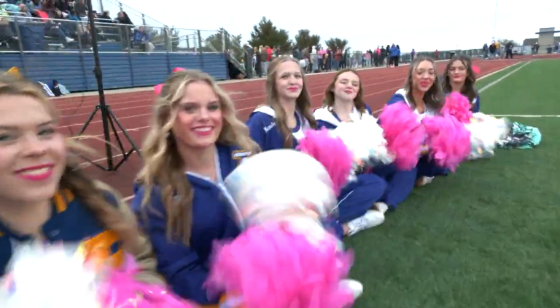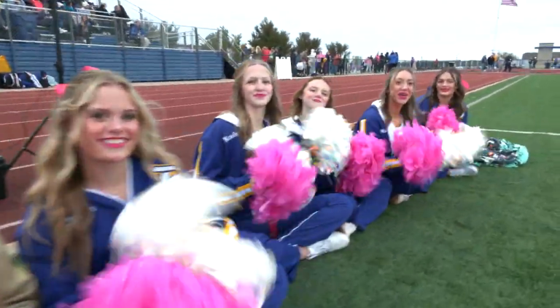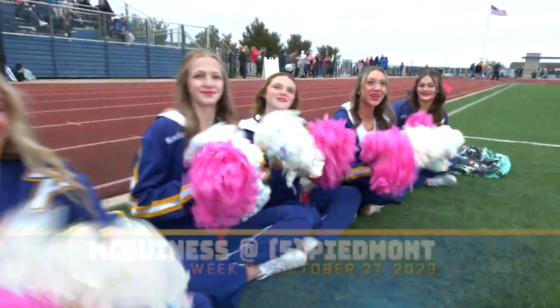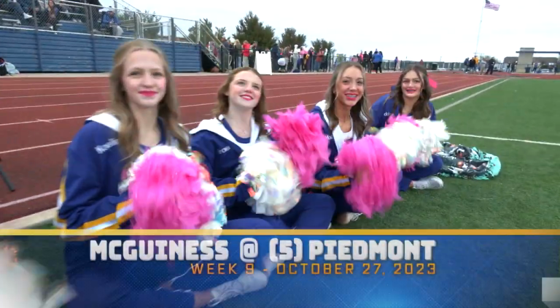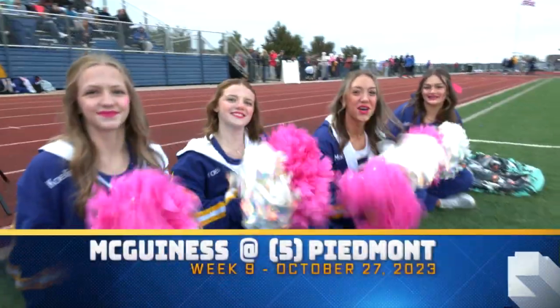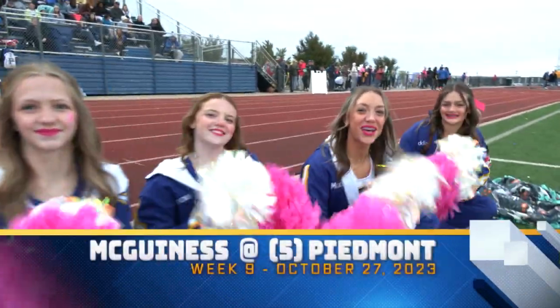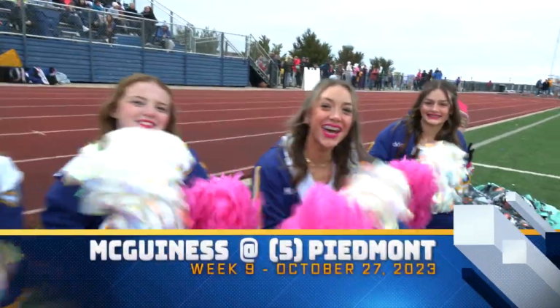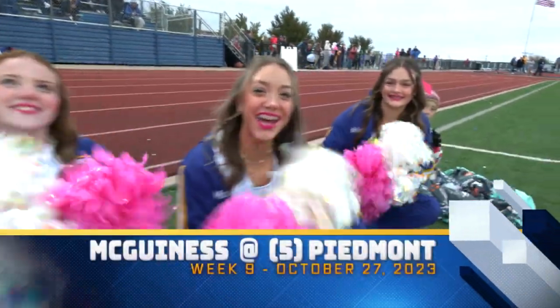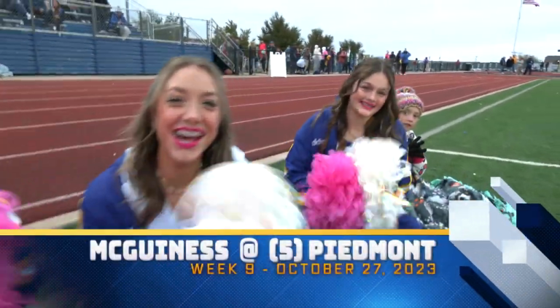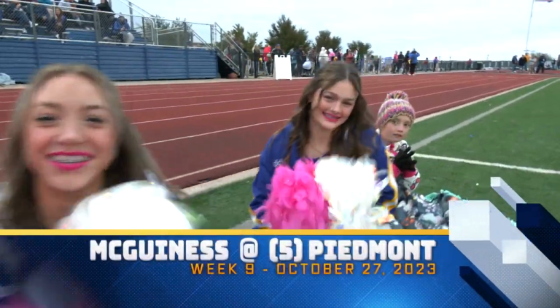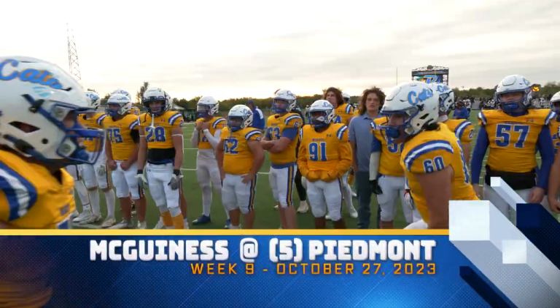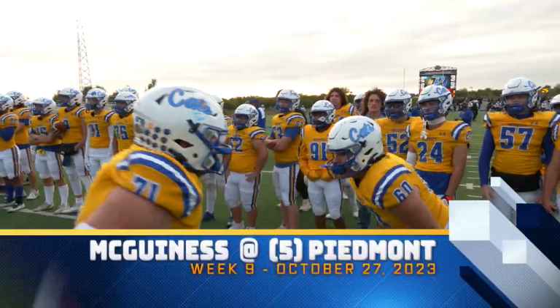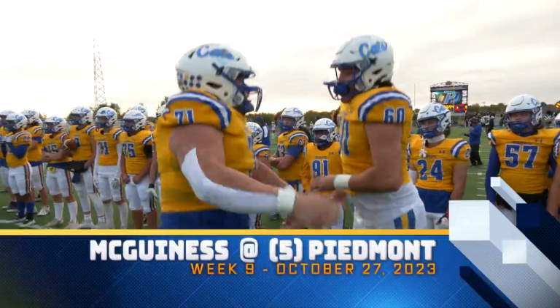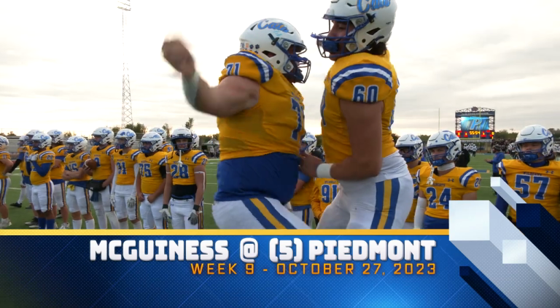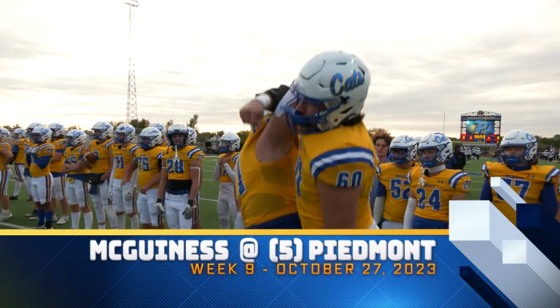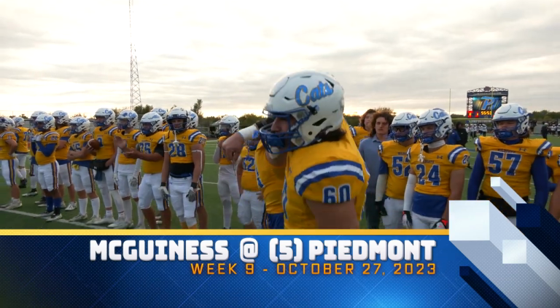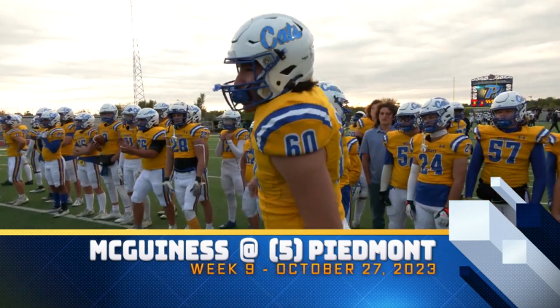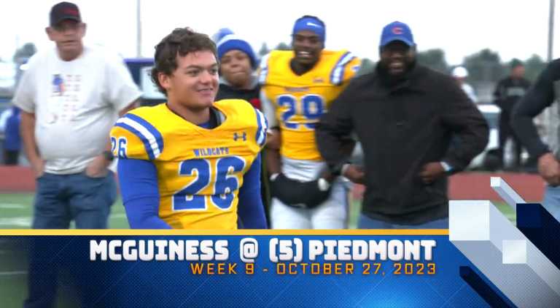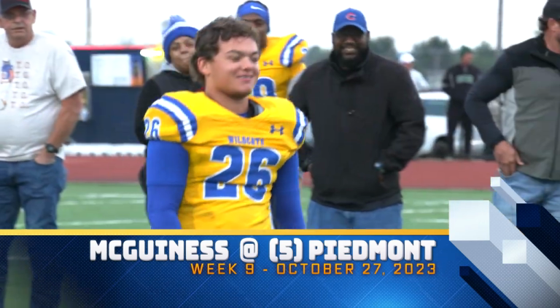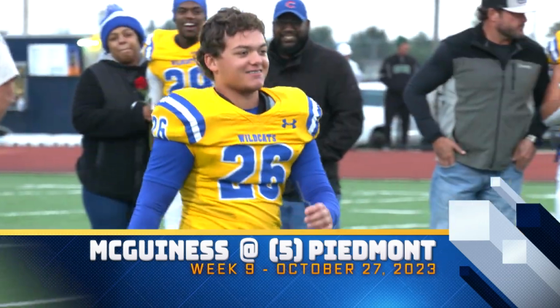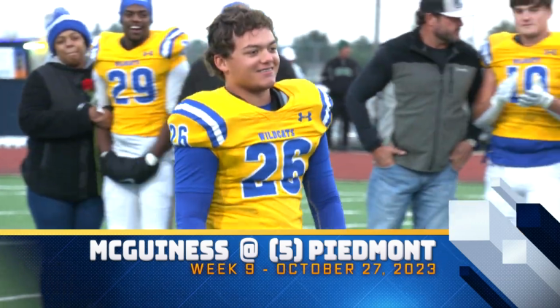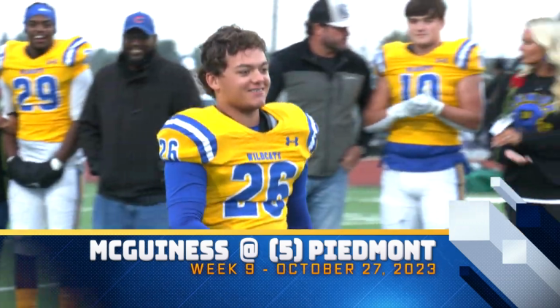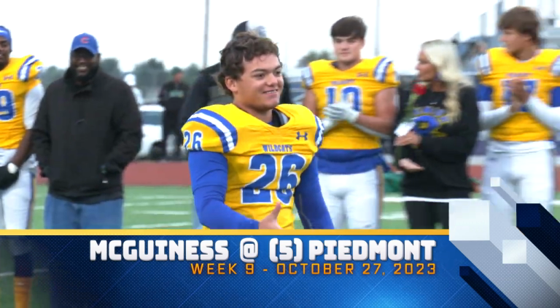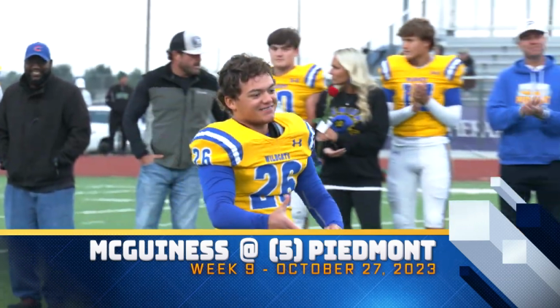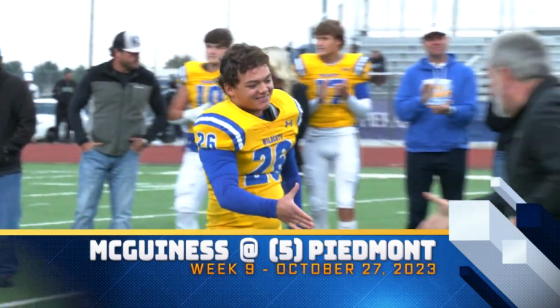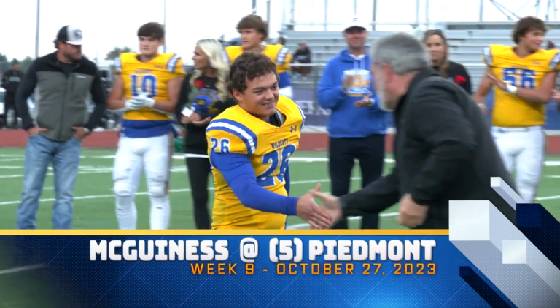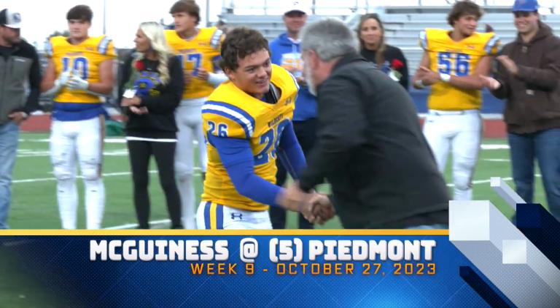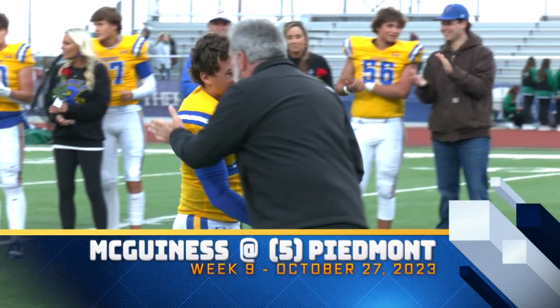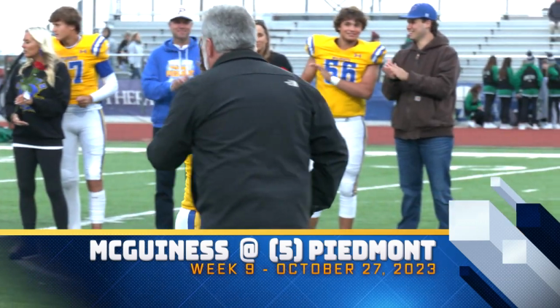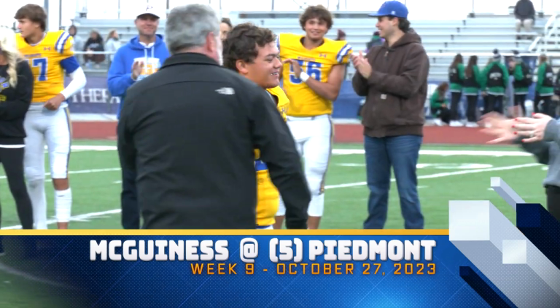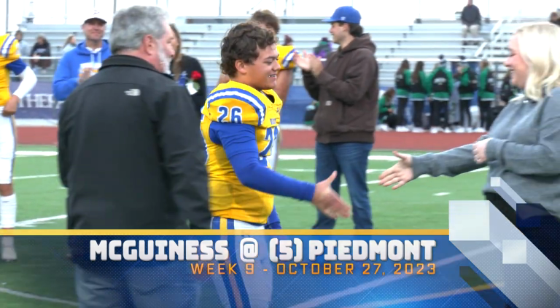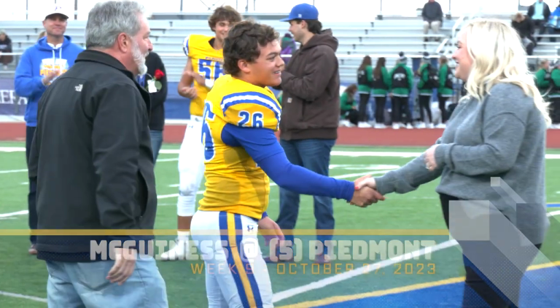Tonight, it's a cold evening here in Piedmont, Oklahoma, as they are celebrating senior night here at F&M Bank Stadium.